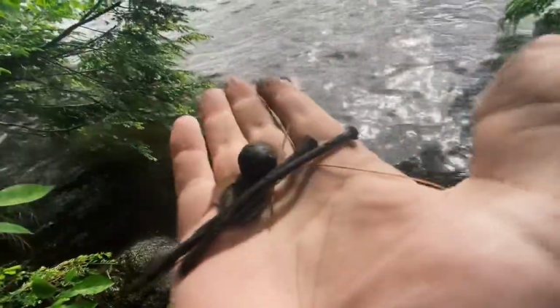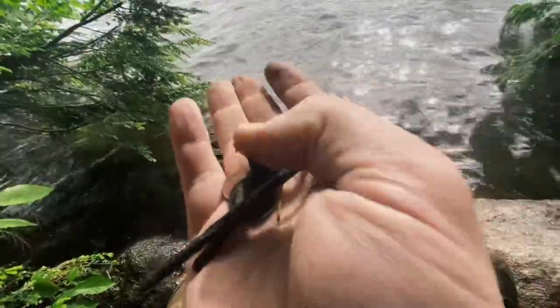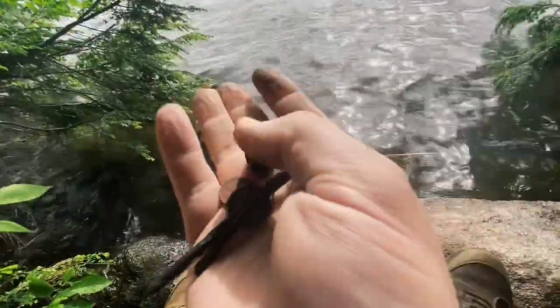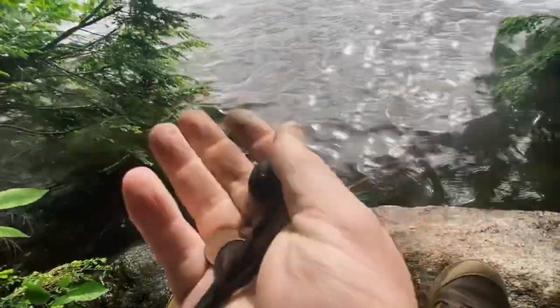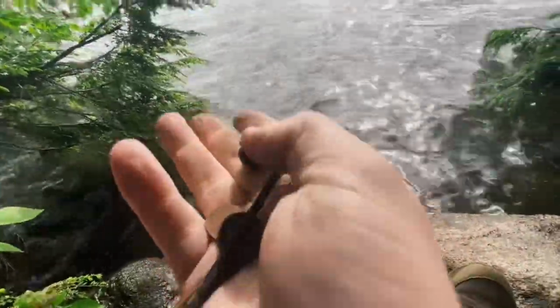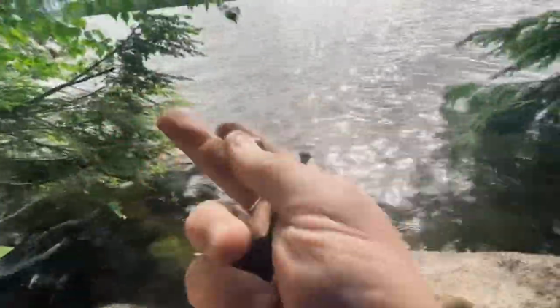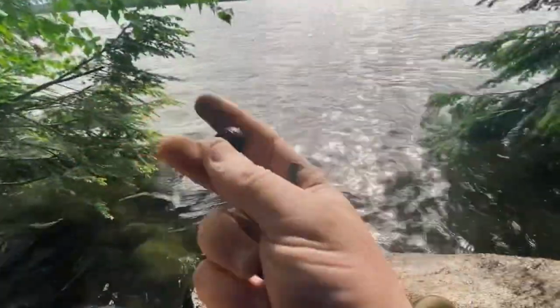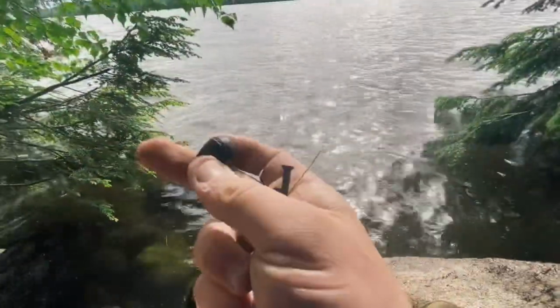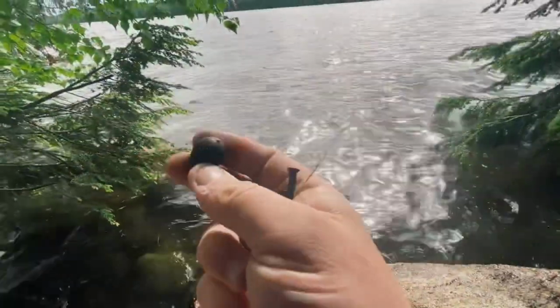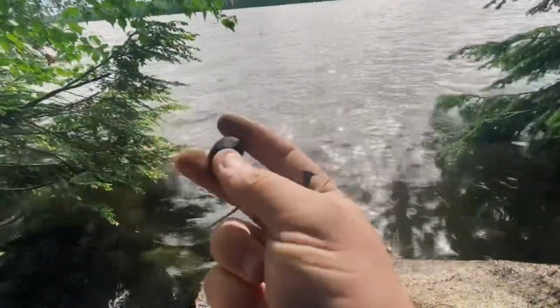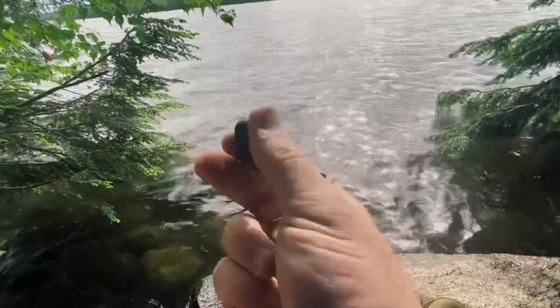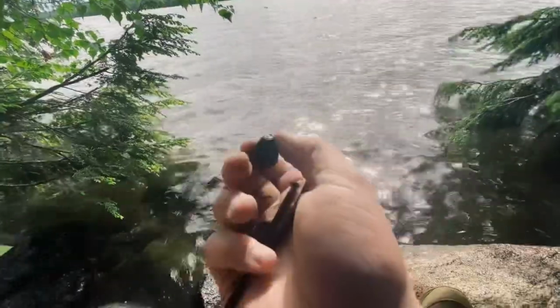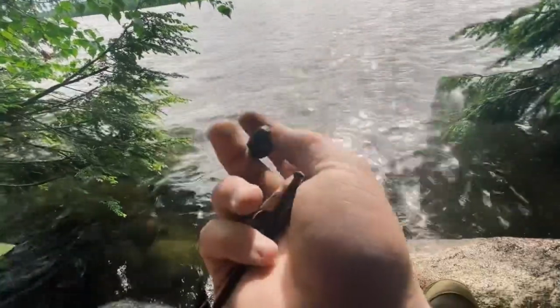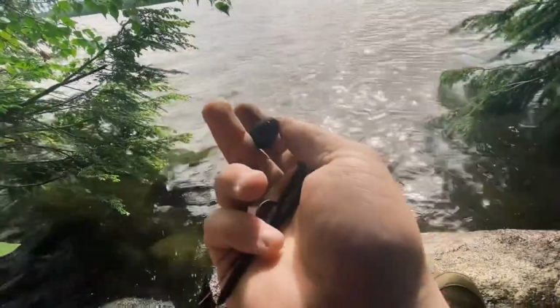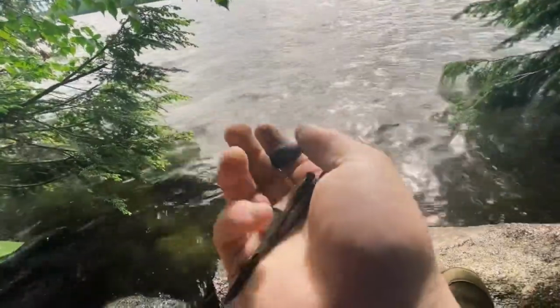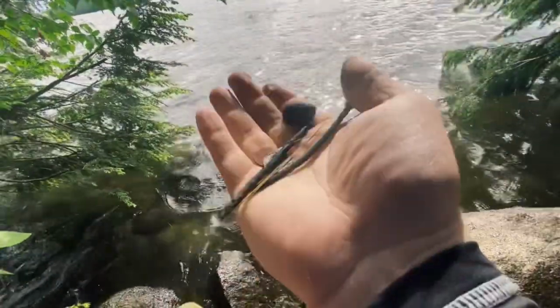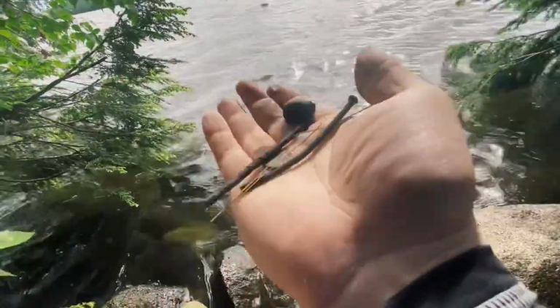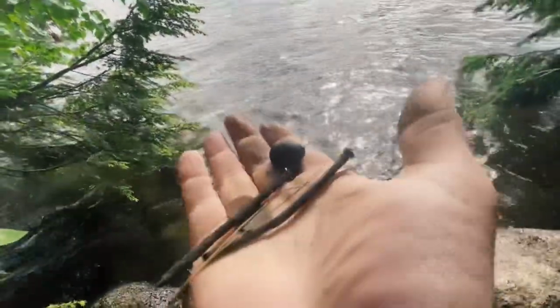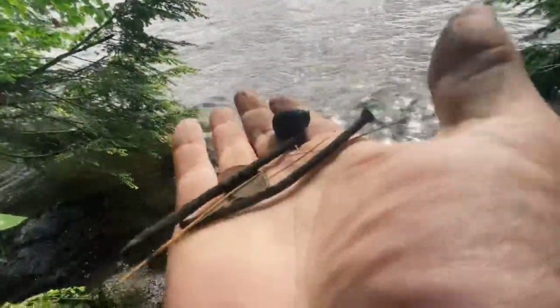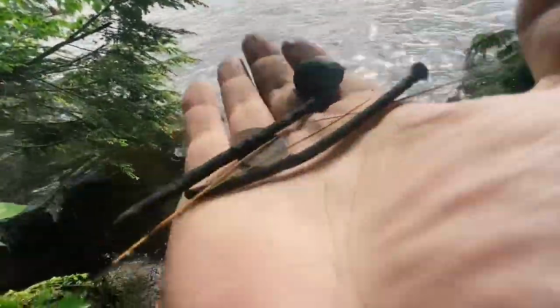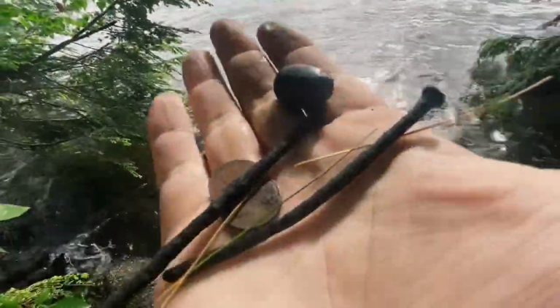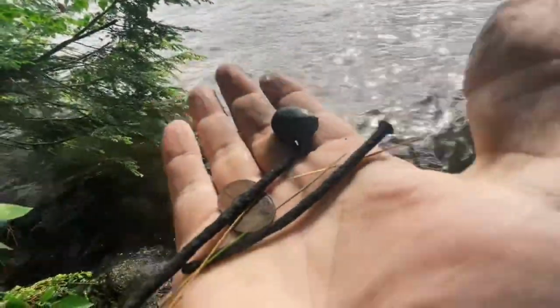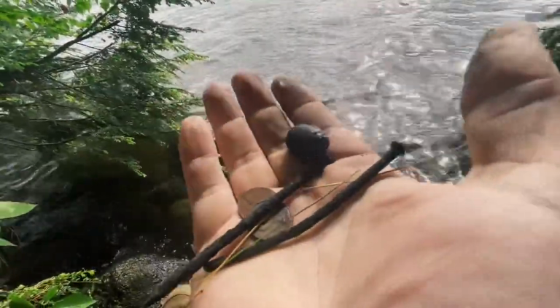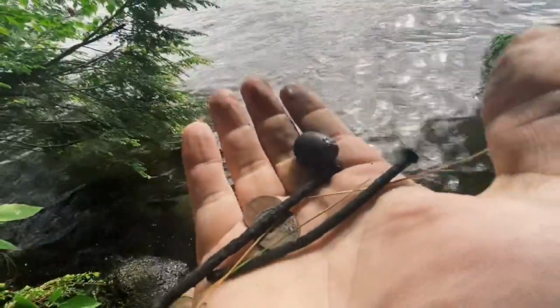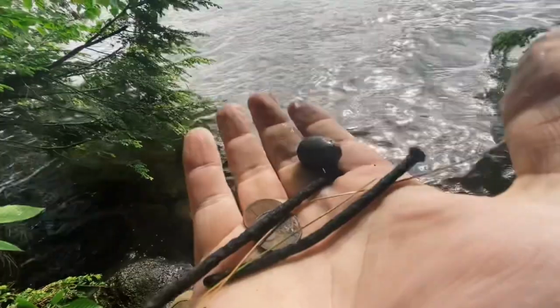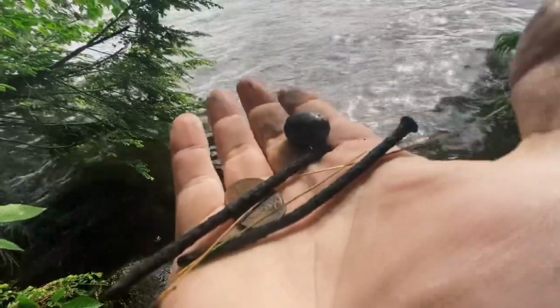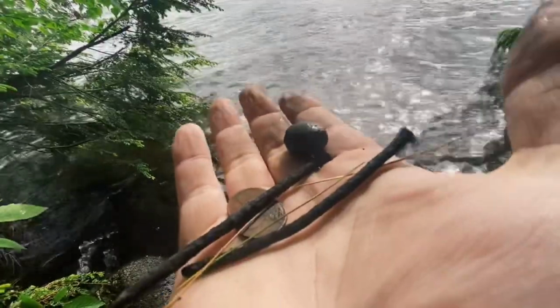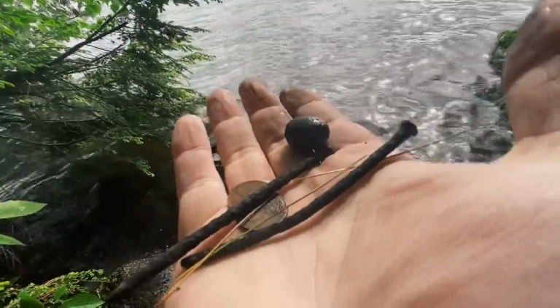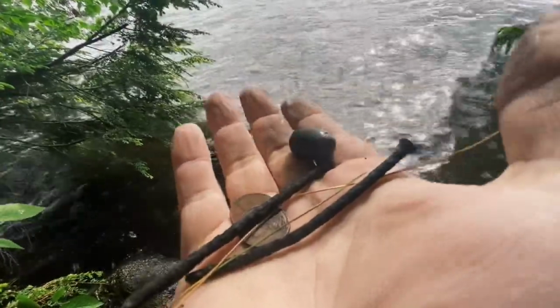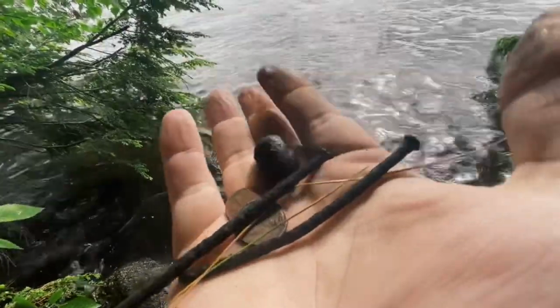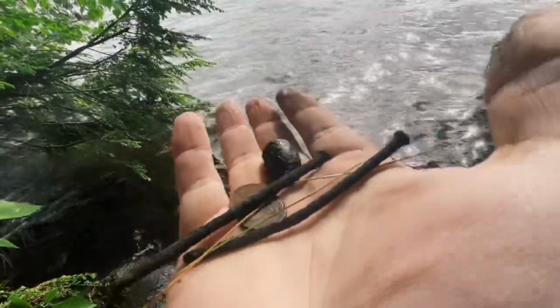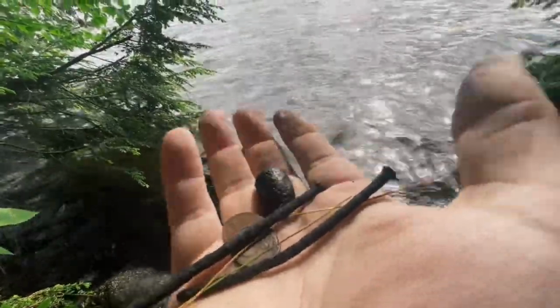My finds for the day: an old fishing lure, which is awesome, and two pennies, and two nails. There we go.